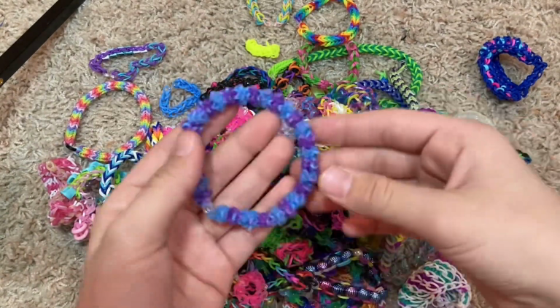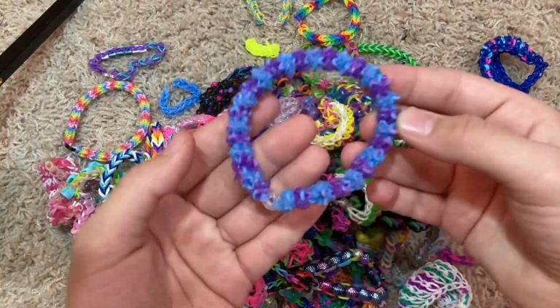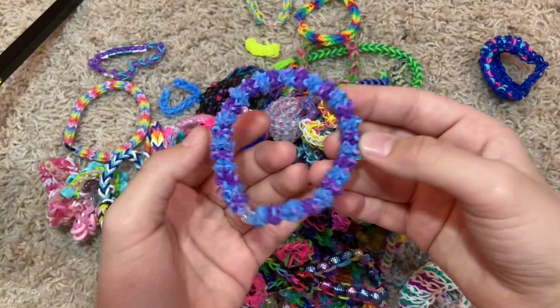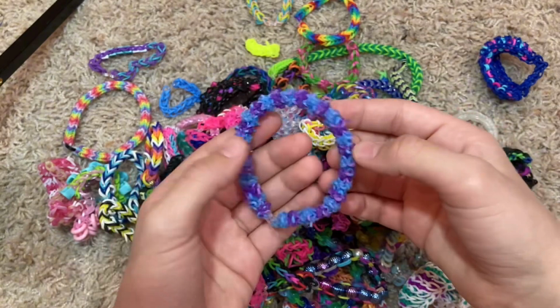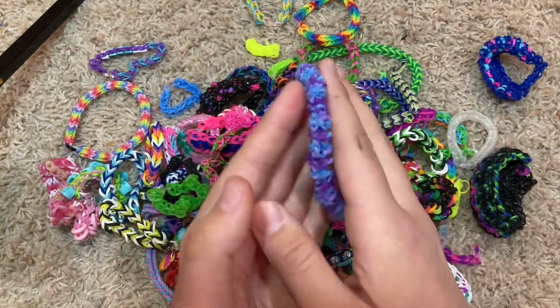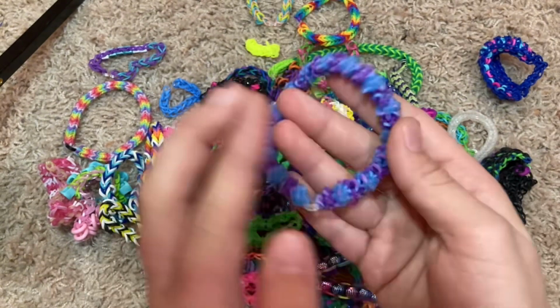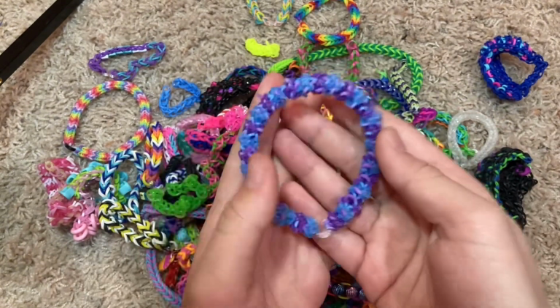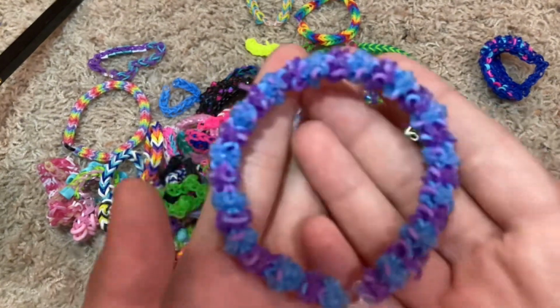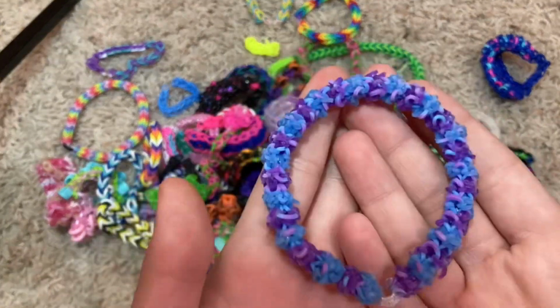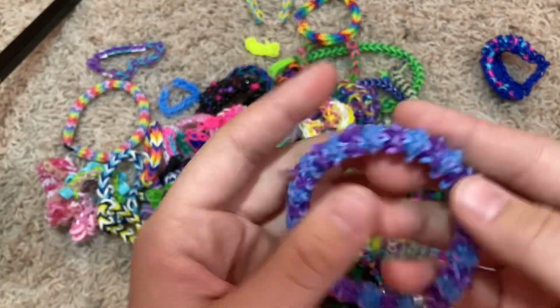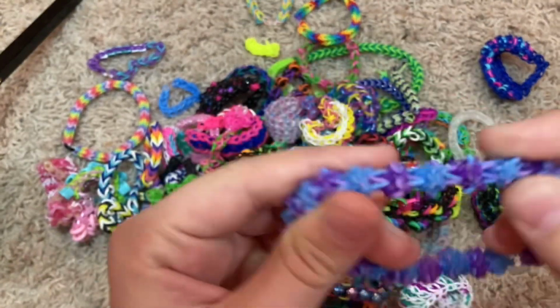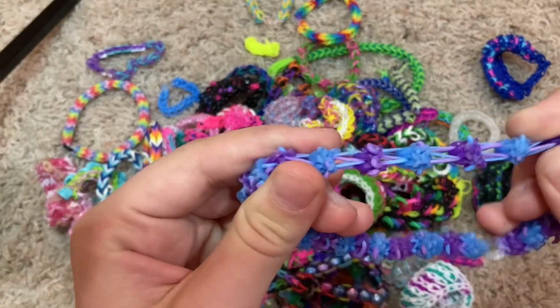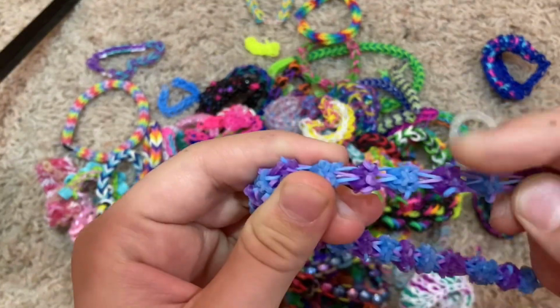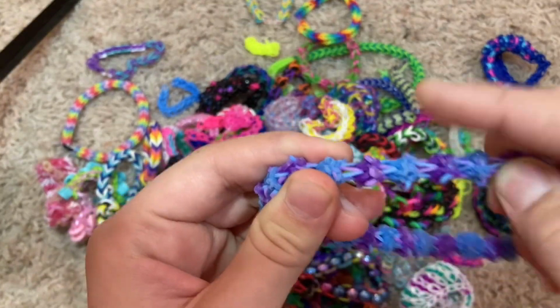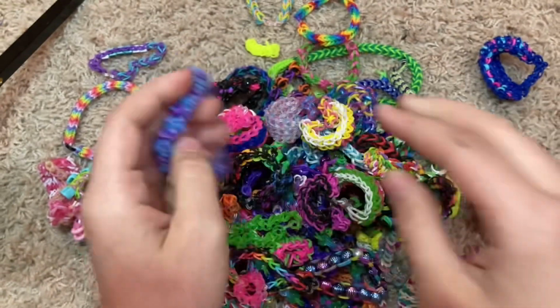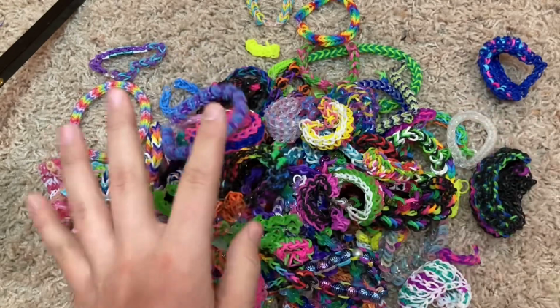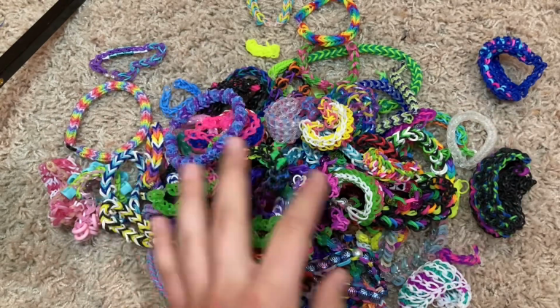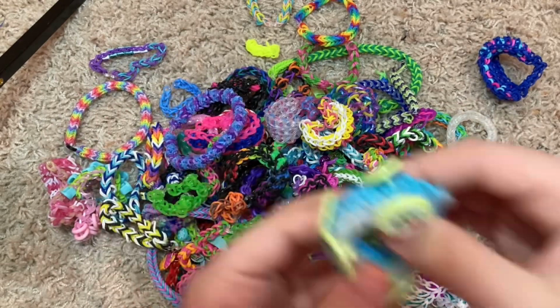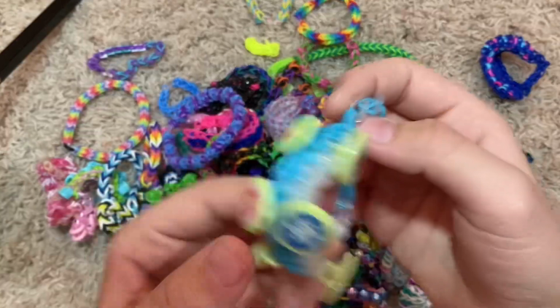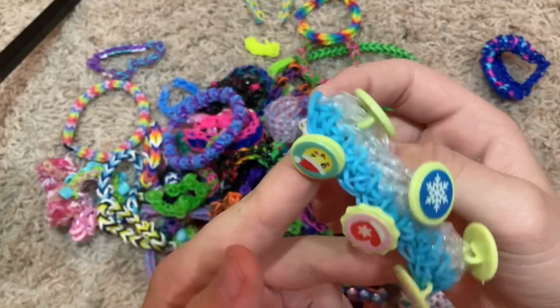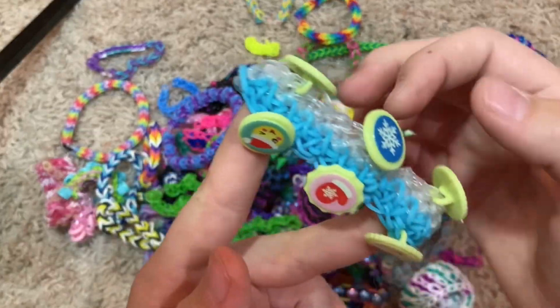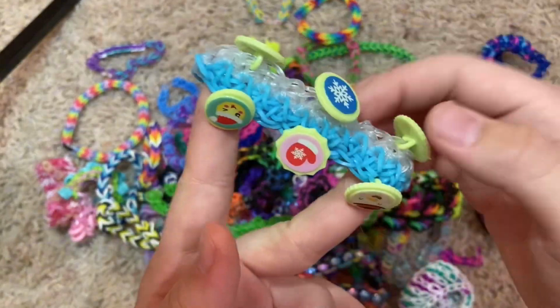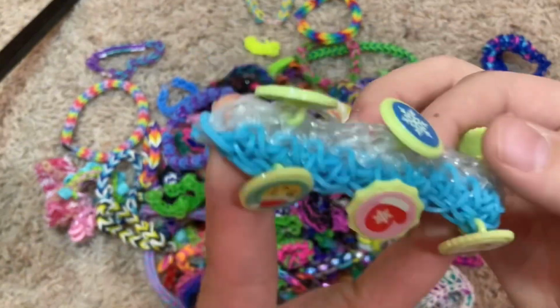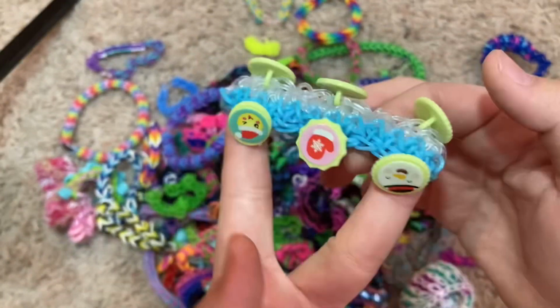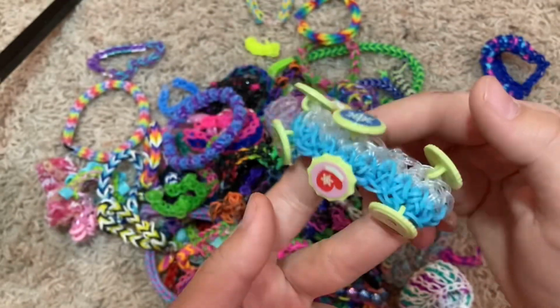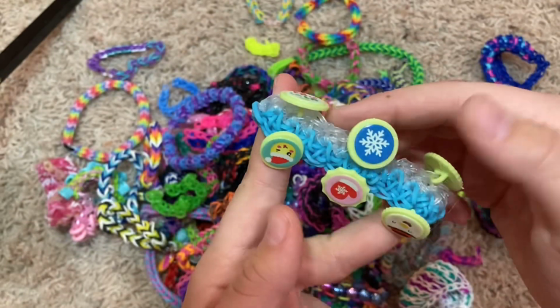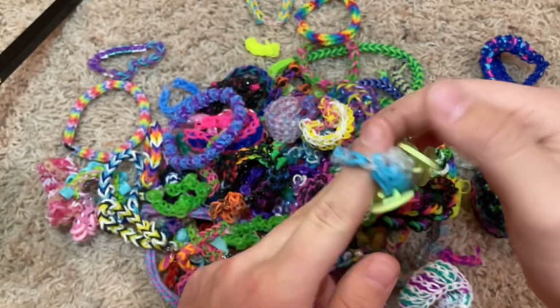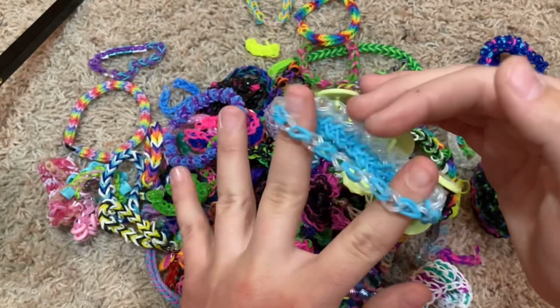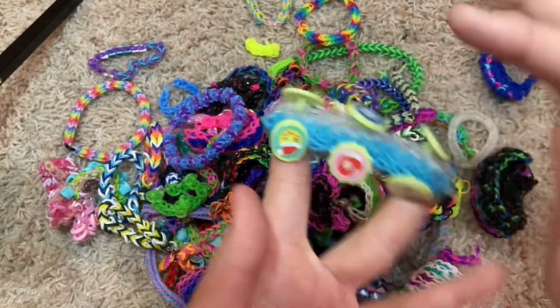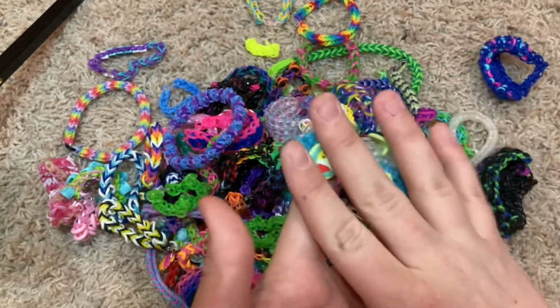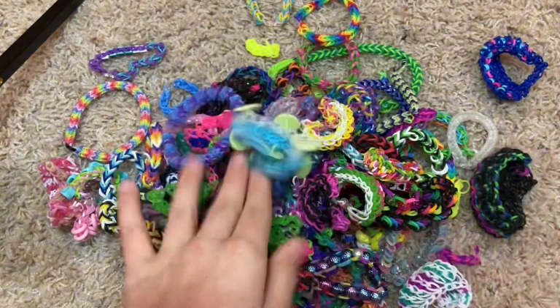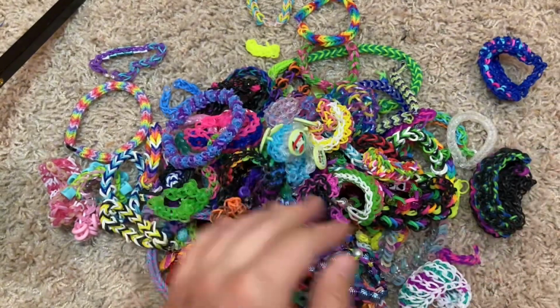We have the gumdrop bracelet — it took so long, but it was worth it. Look how cool and distinct they are — they're really nice. This one I forget what it's called, but I used the Advent Calendar bands.